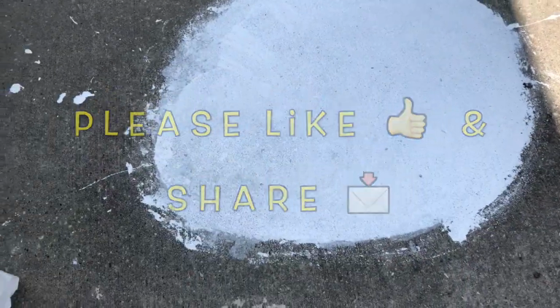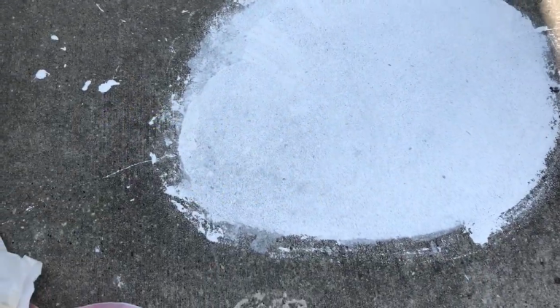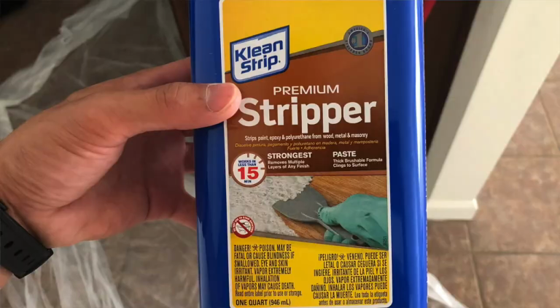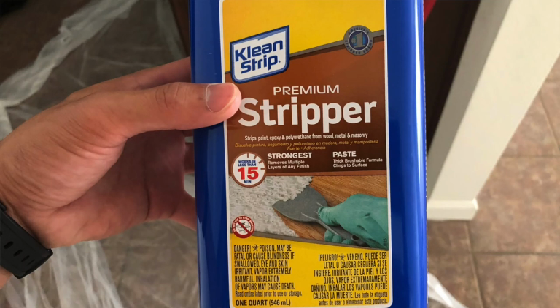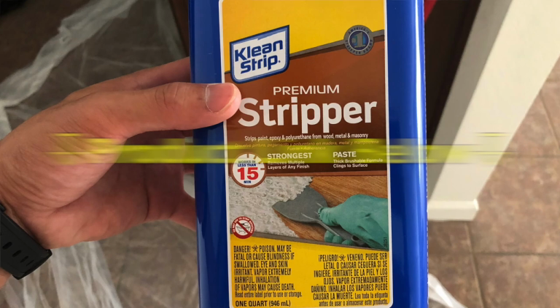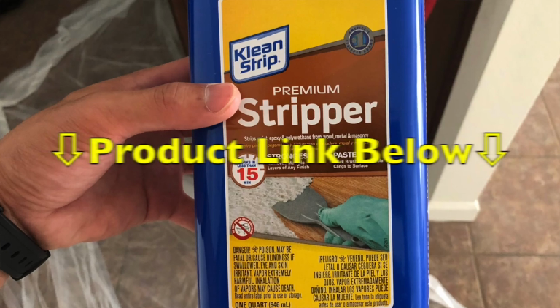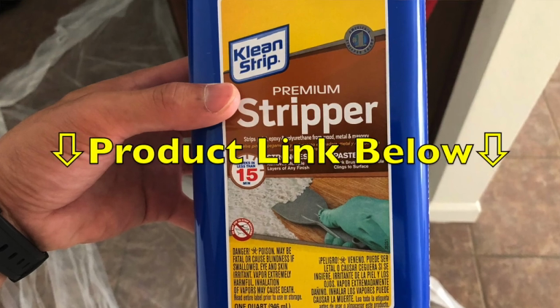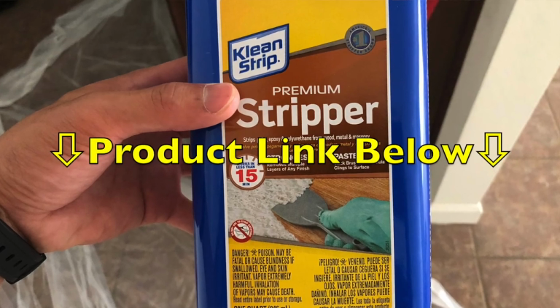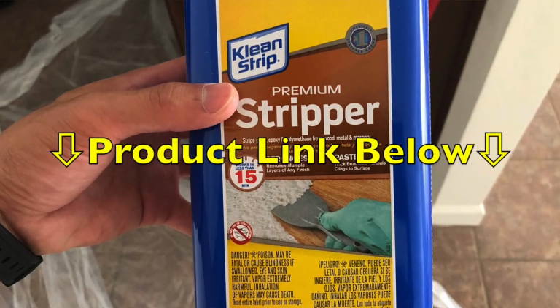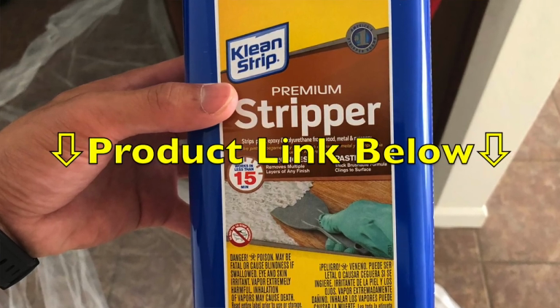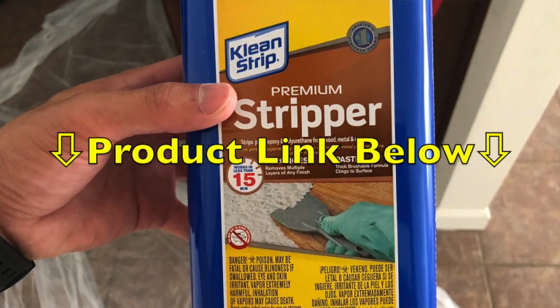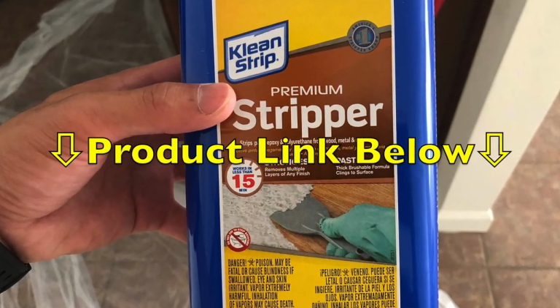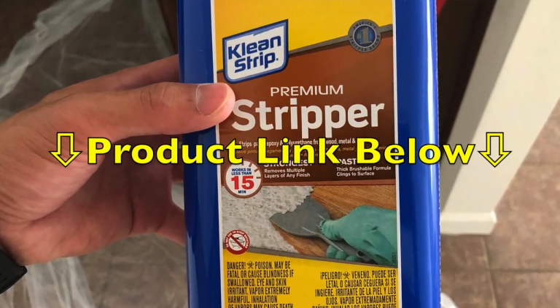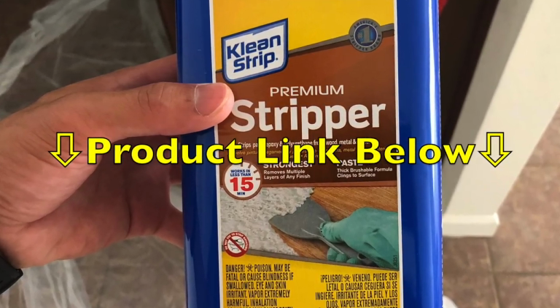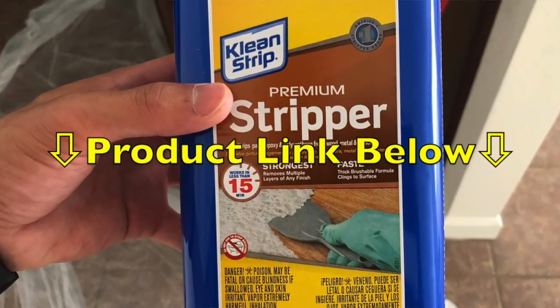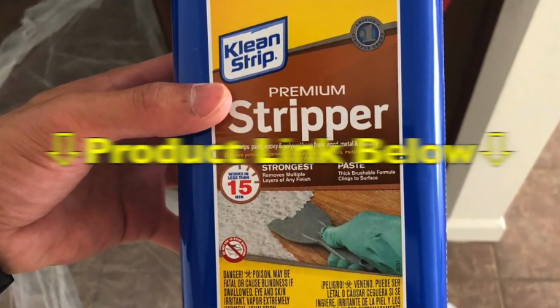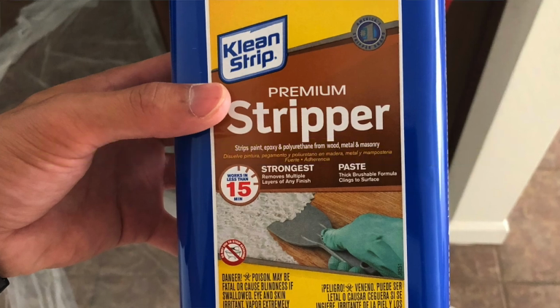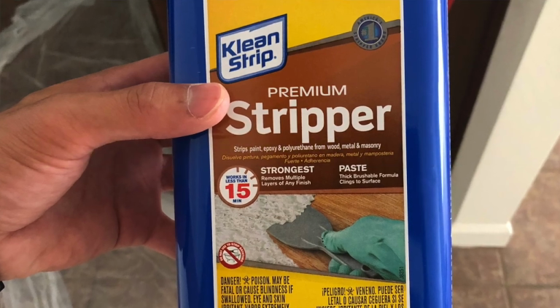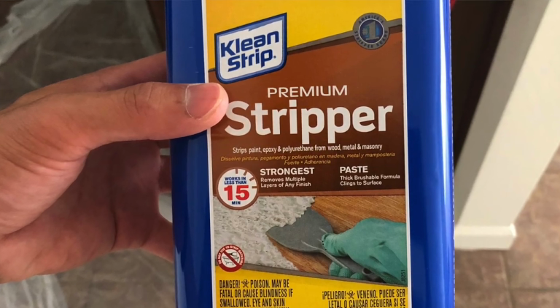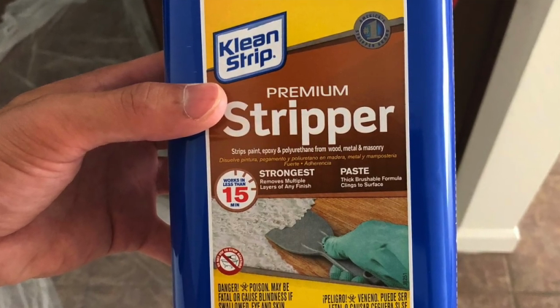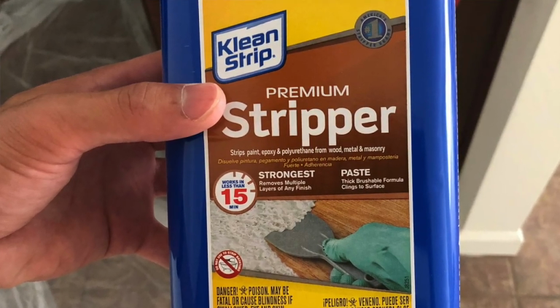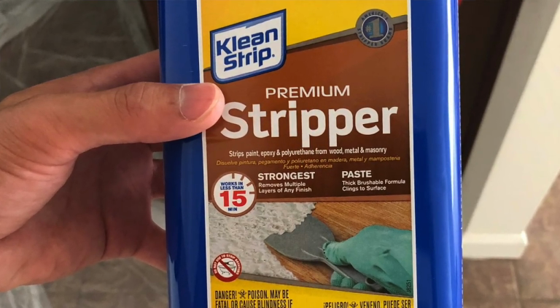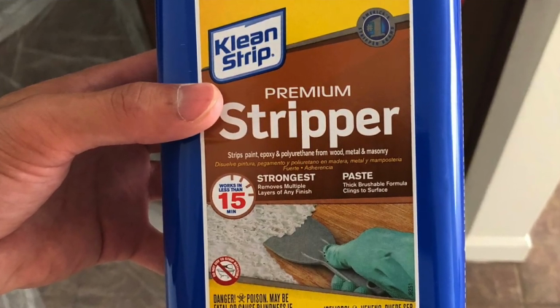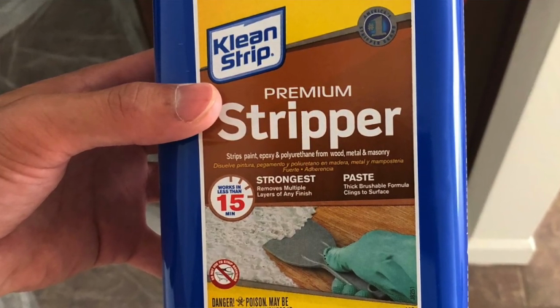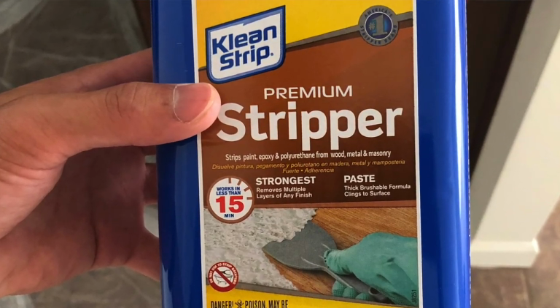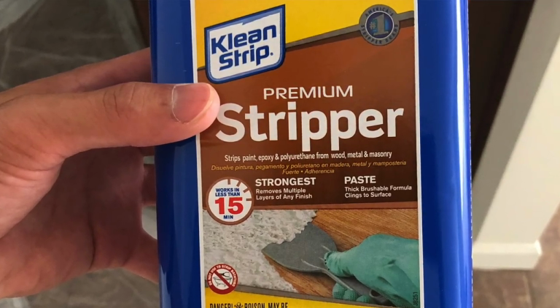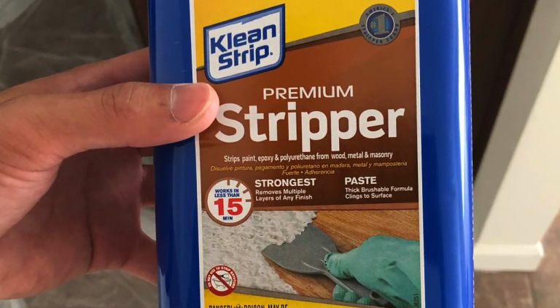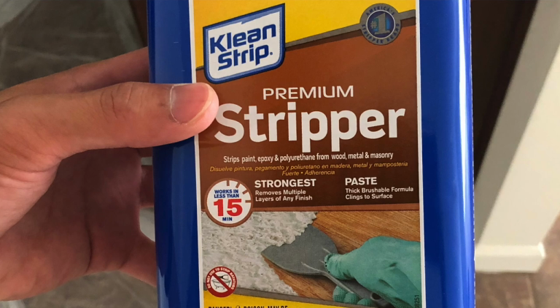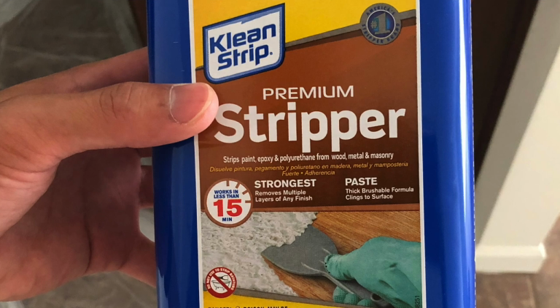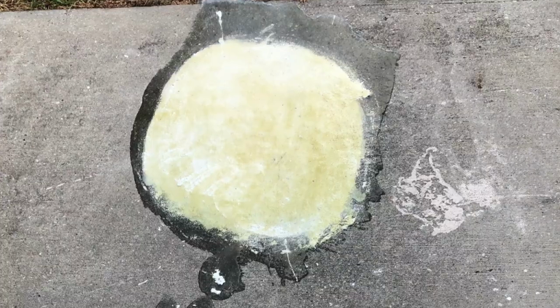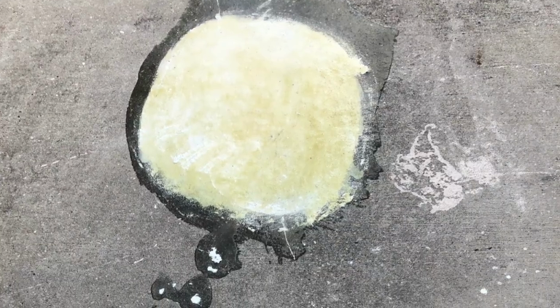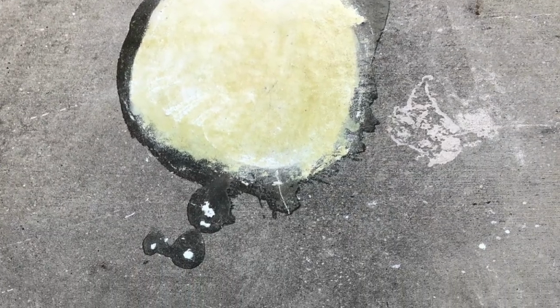I used some Goof Off and that wasn't really effective for me, so I tried this new stuff called Clean Strip. It's a premium stripper and basically you just put it on — it's kind of thick, kind of like a gel-like substance — and you put it on the affected area for about 15 minutes.